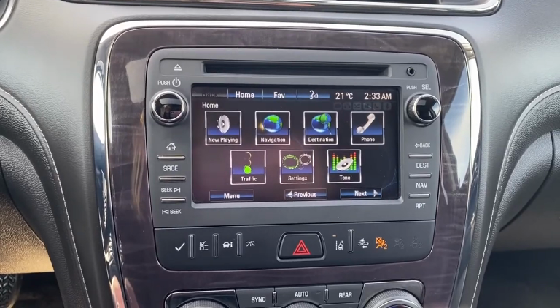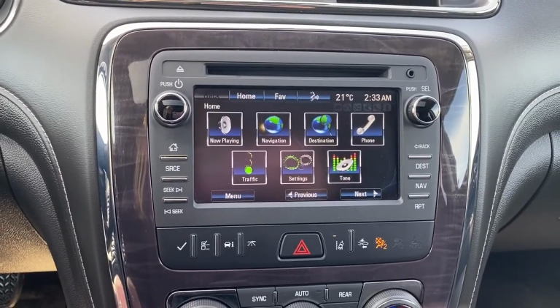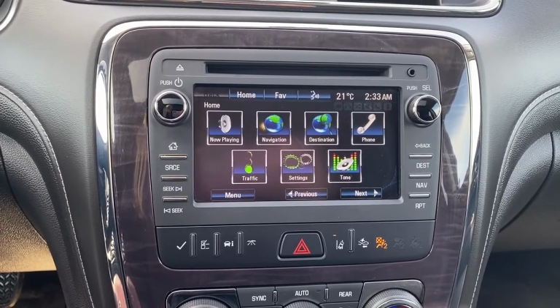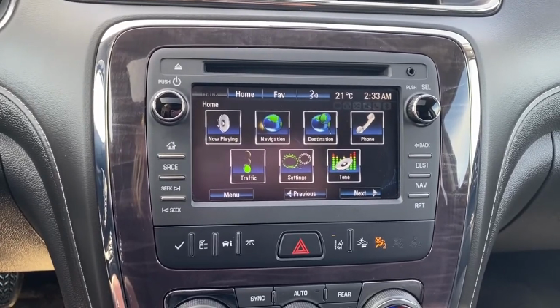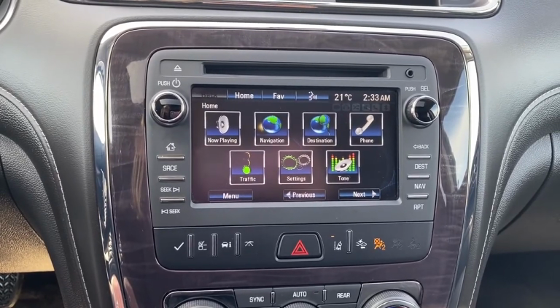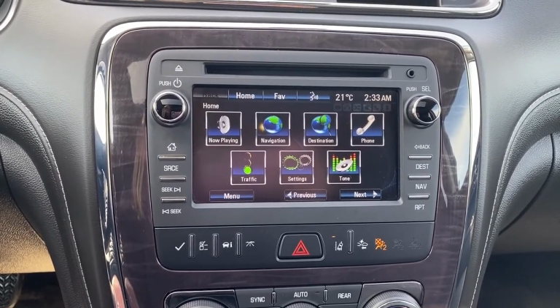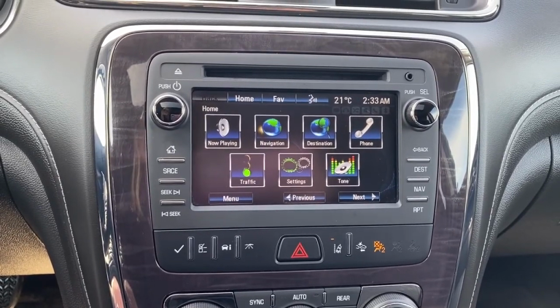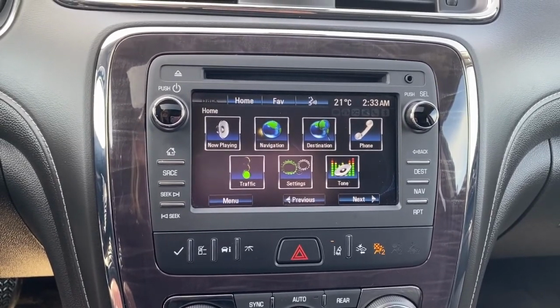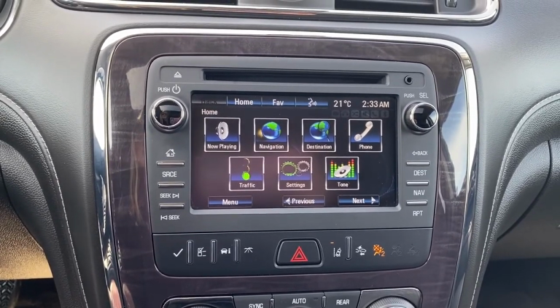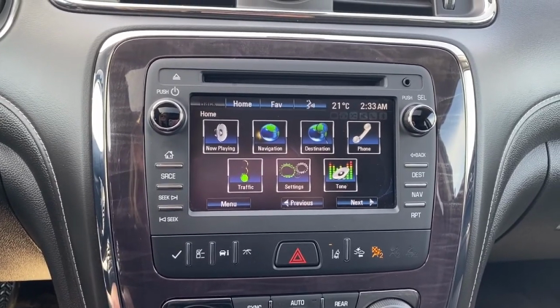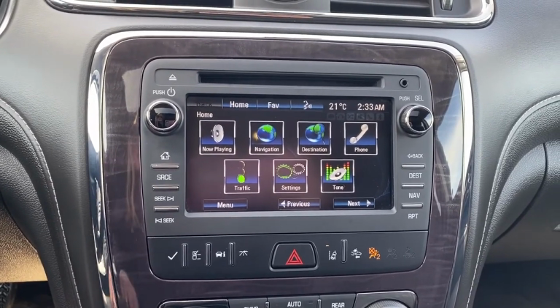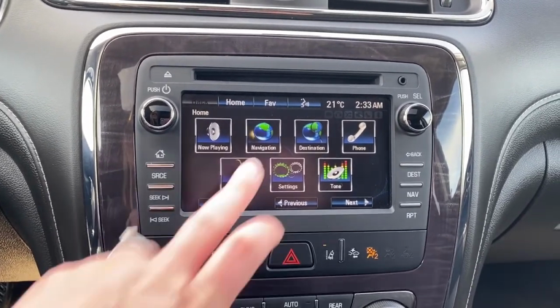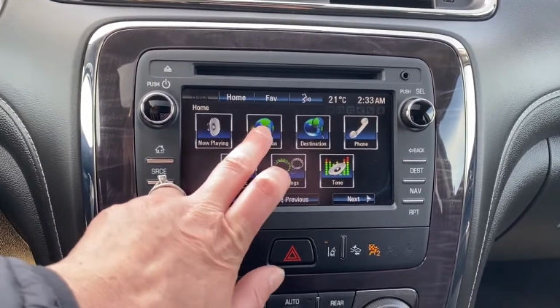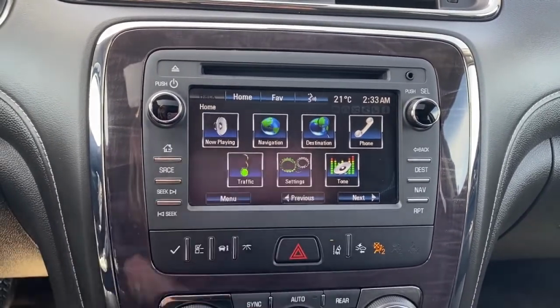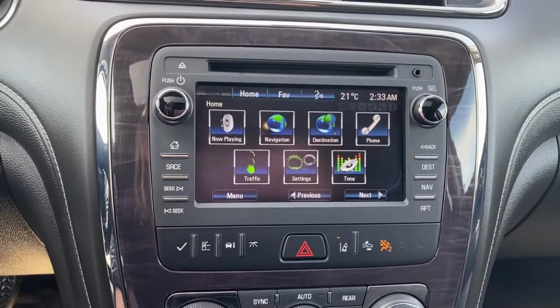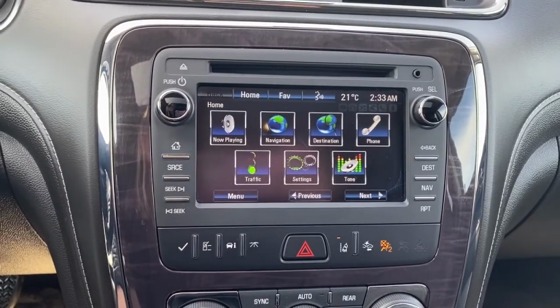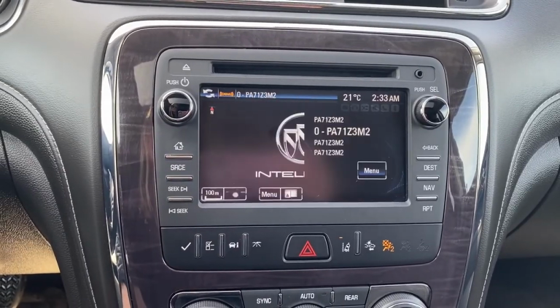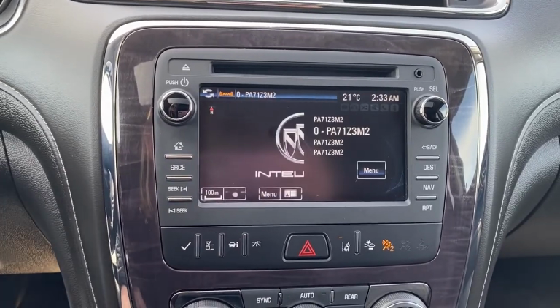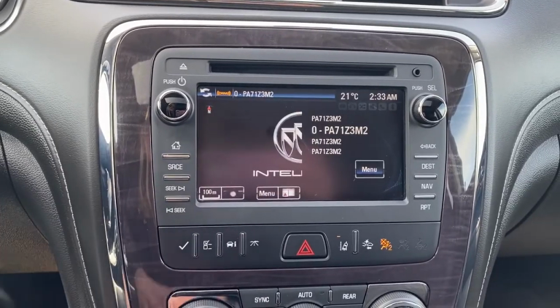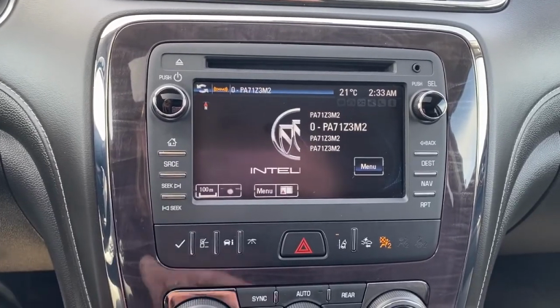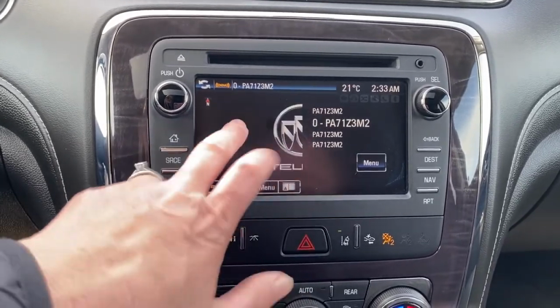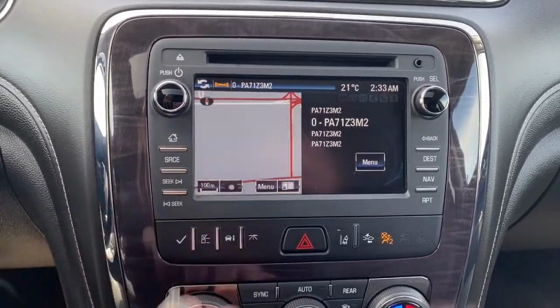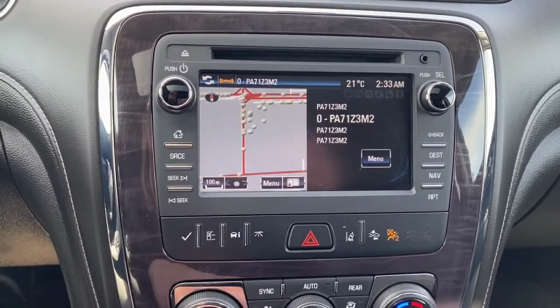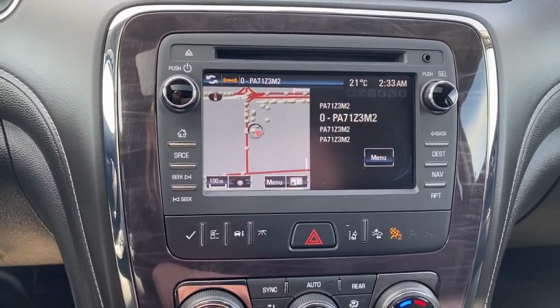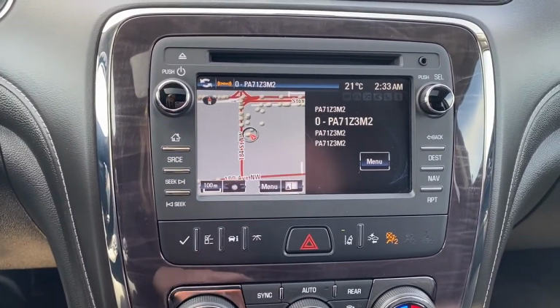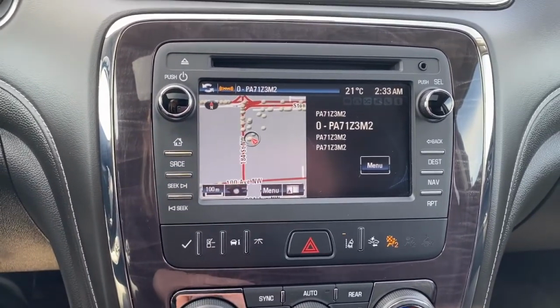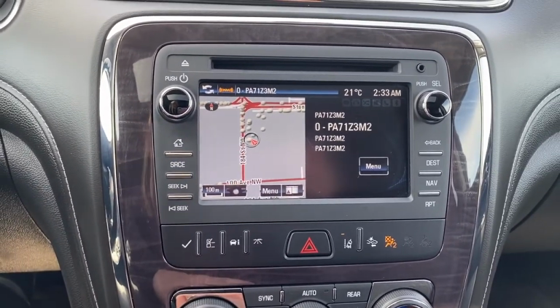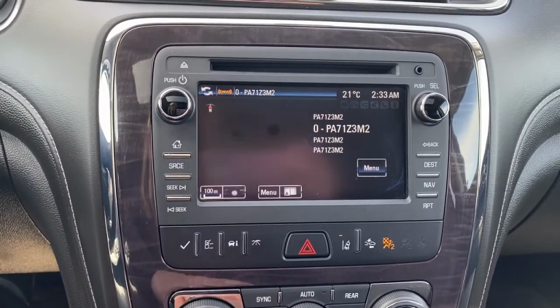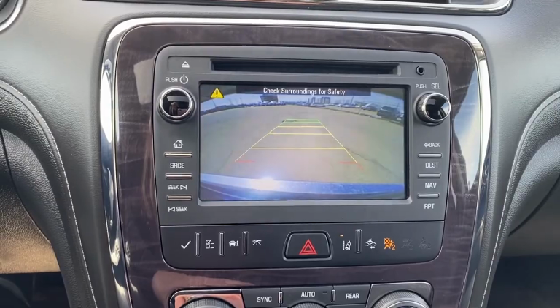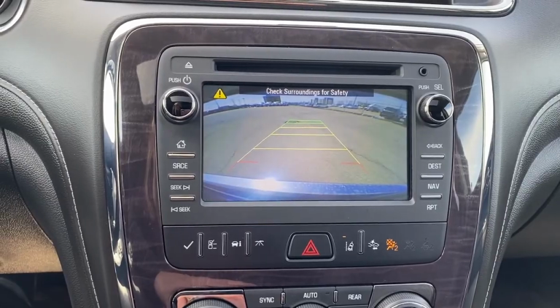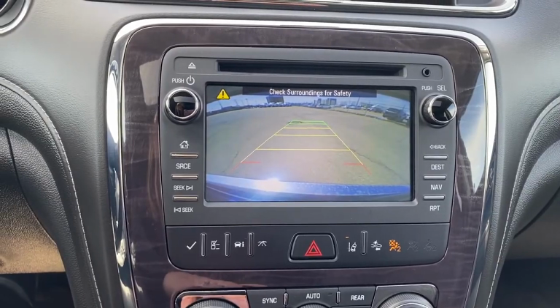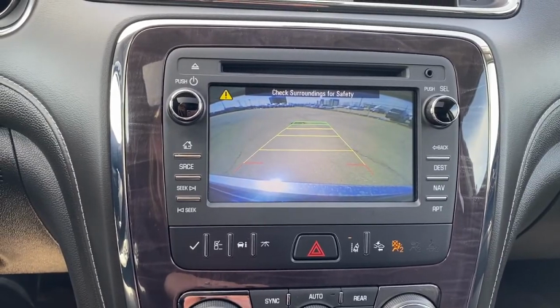Next up is Buick's infotainment center. This touchscreen displays the outside temperature and the time. It's also equipped with navigation, and this screen doubles as our backup camera with guidance.